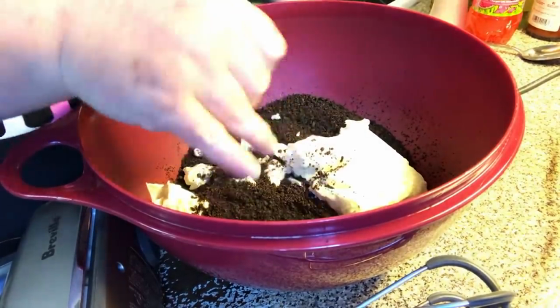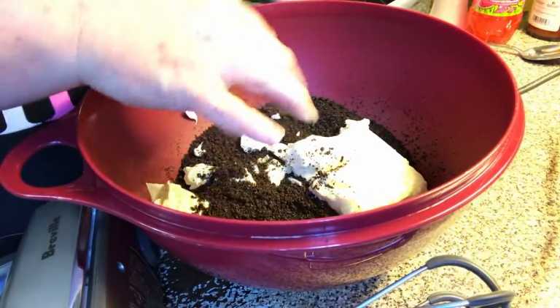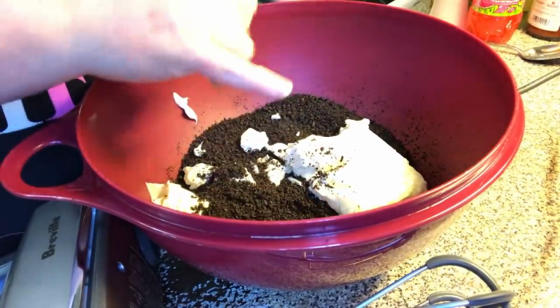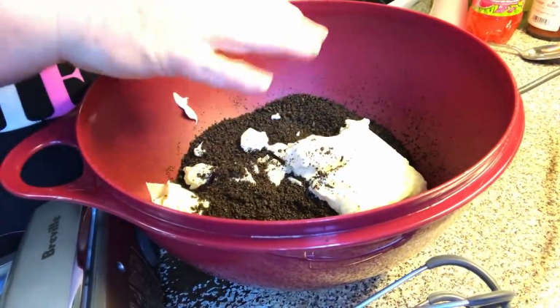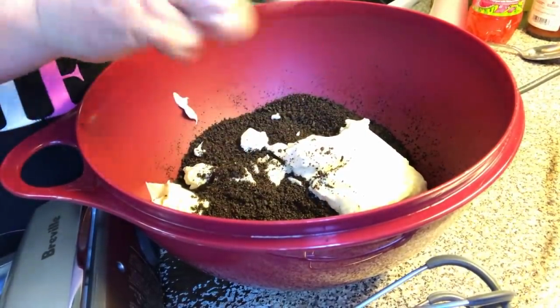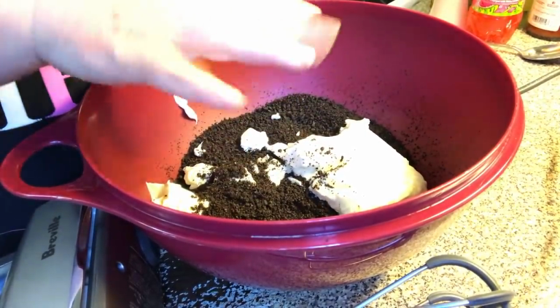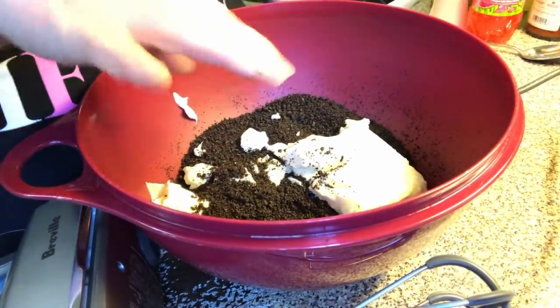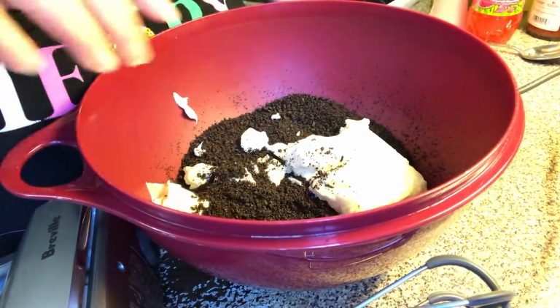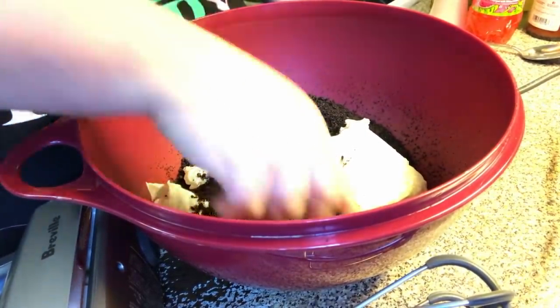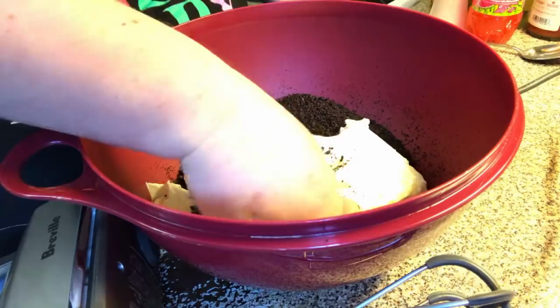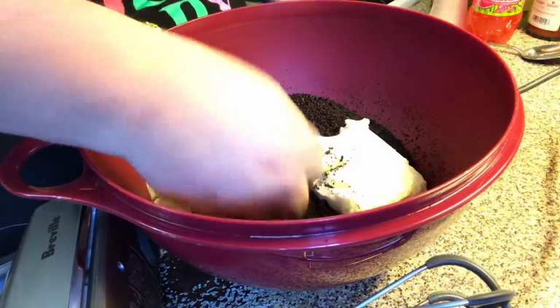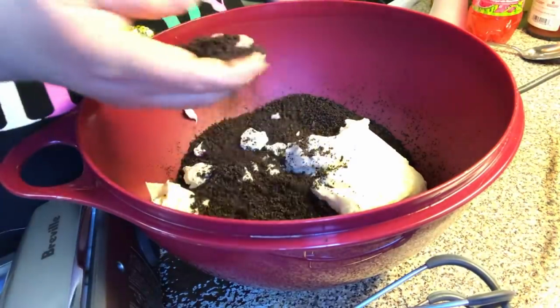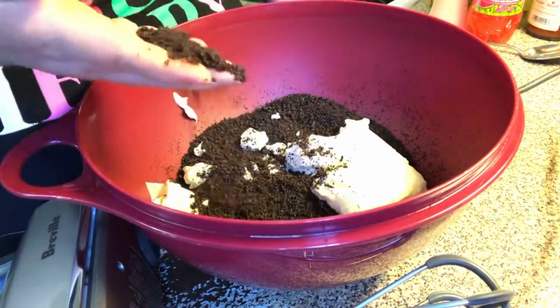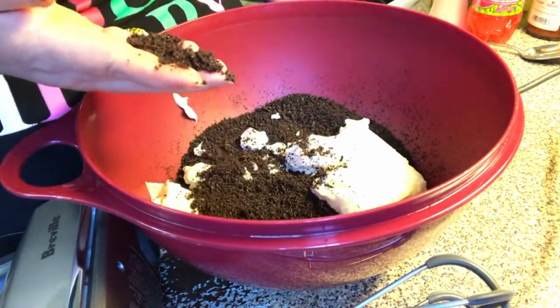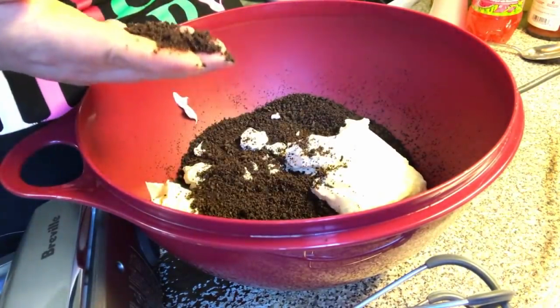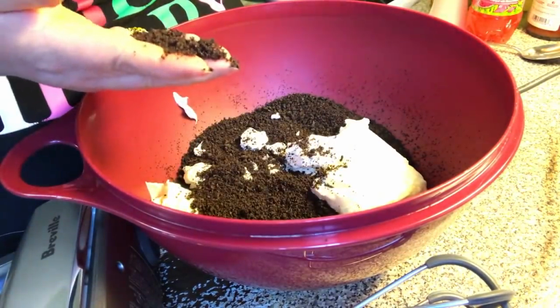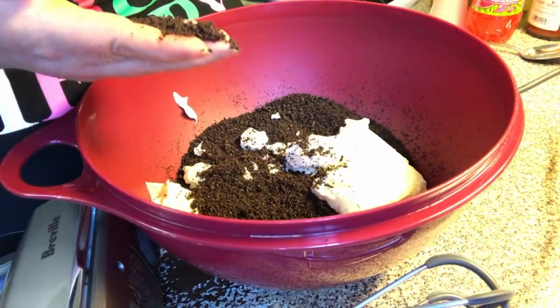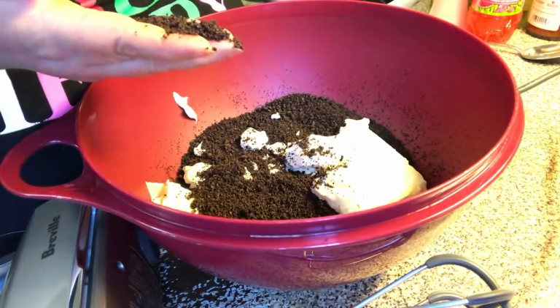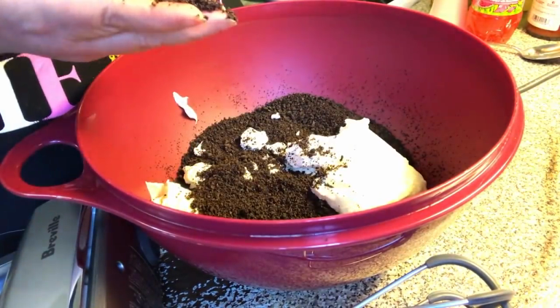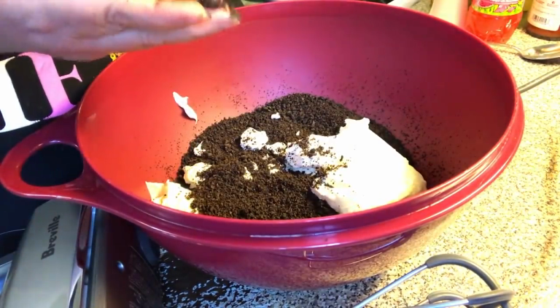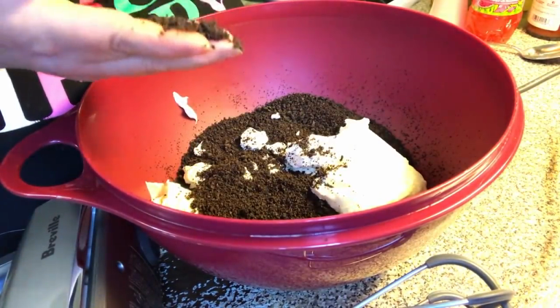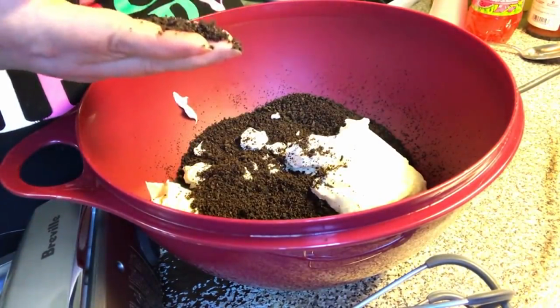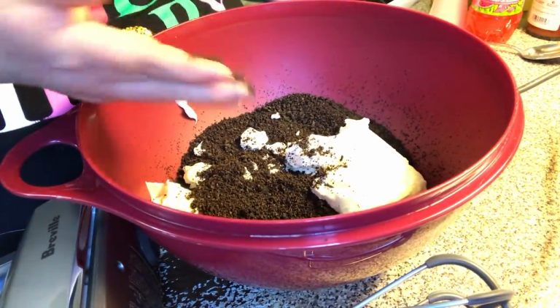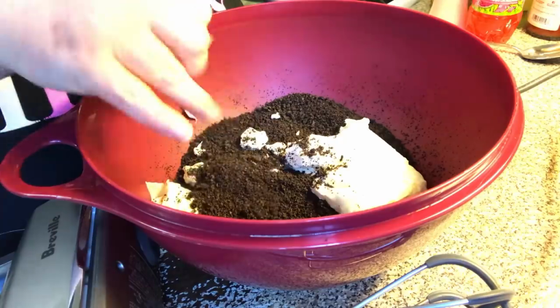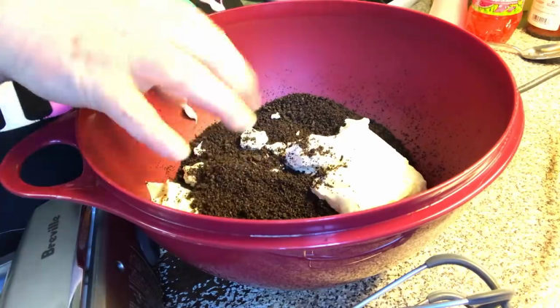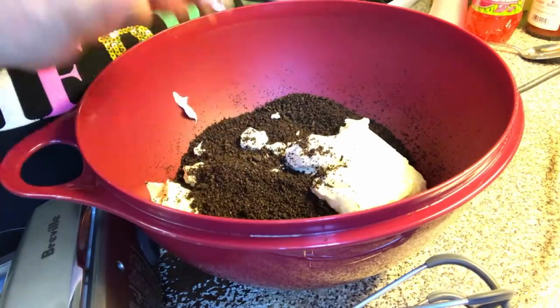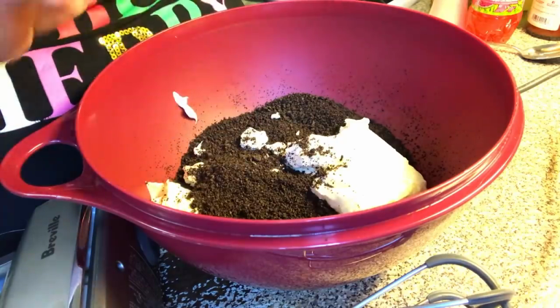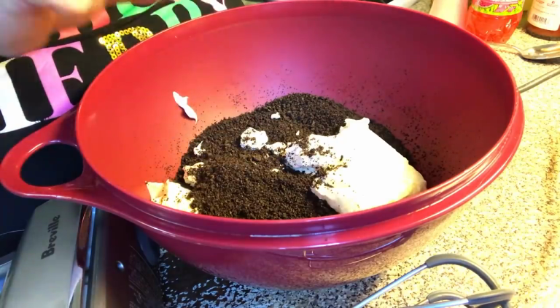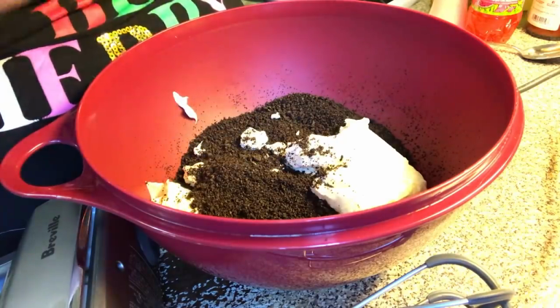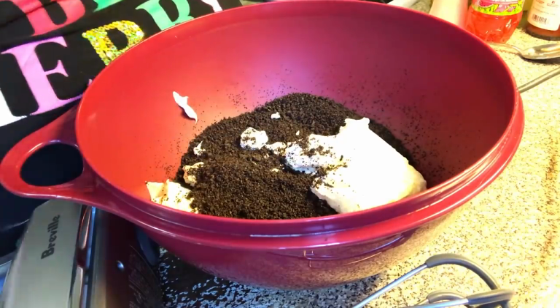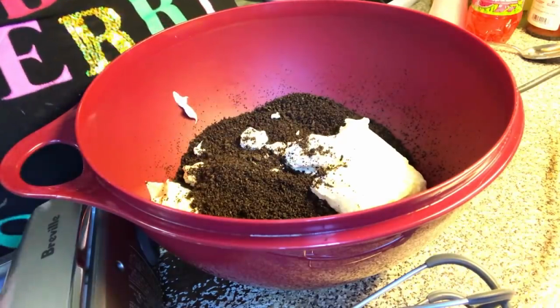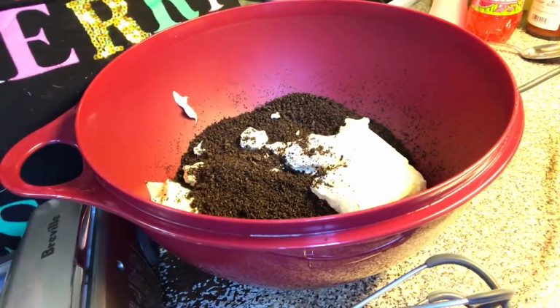You pulse them until fine crumbs in a food processor. Has to be fine, okay? No big chunks.